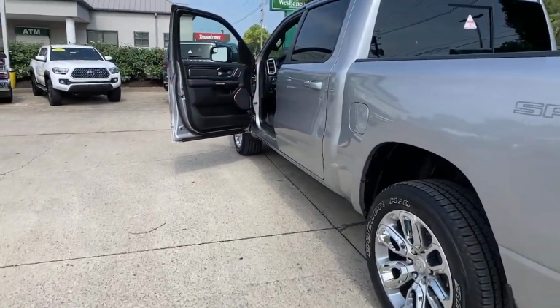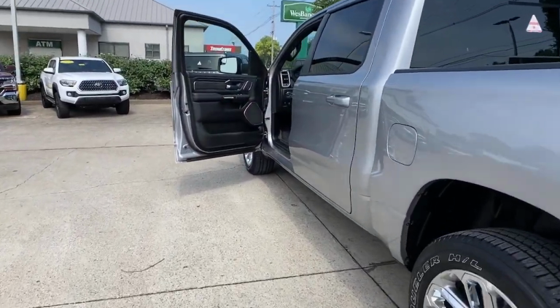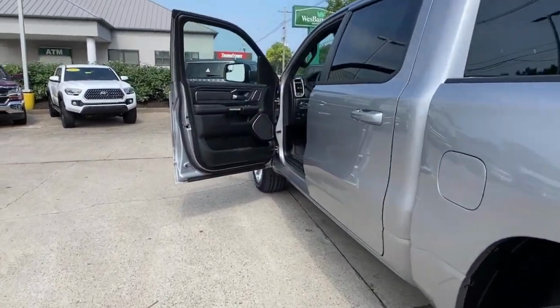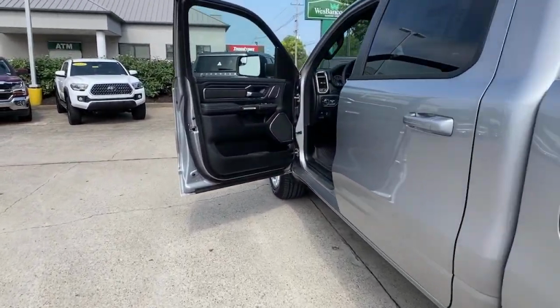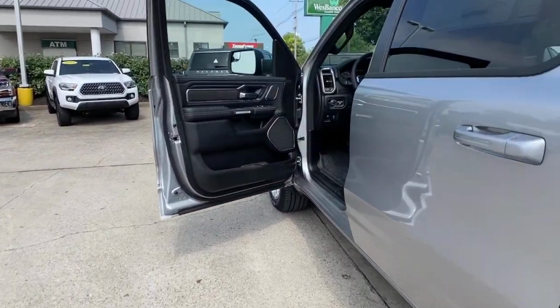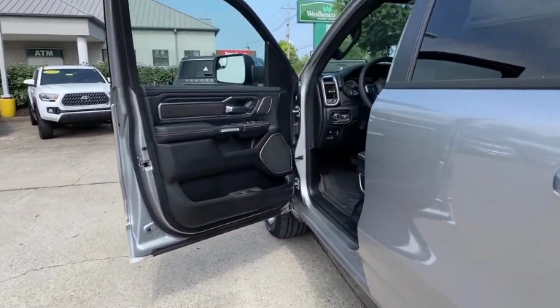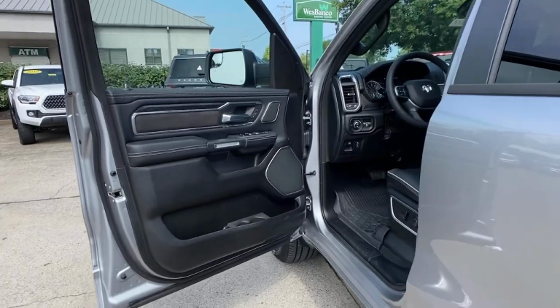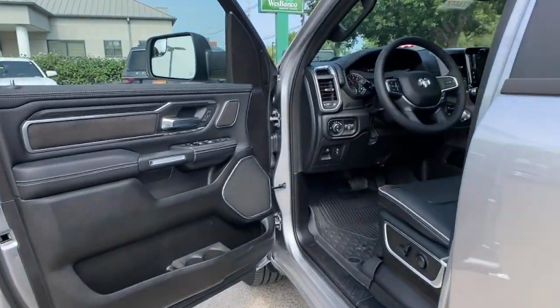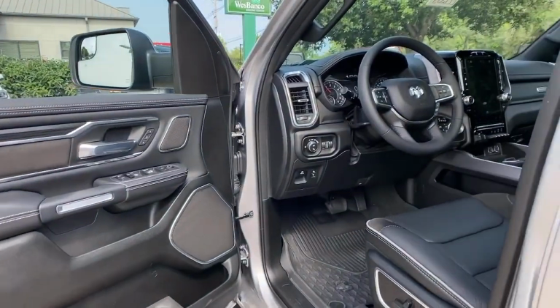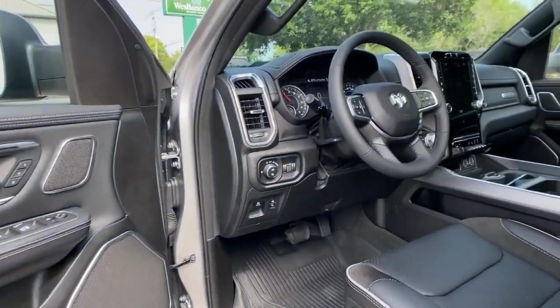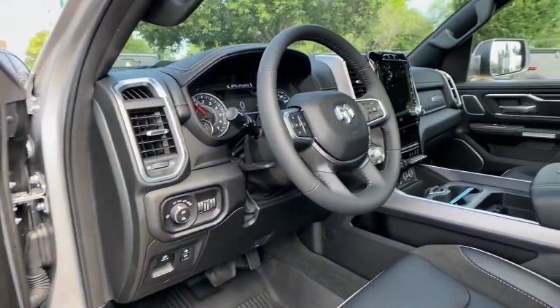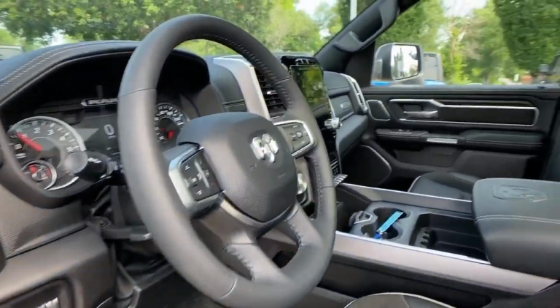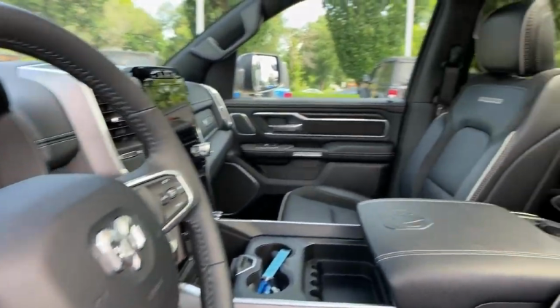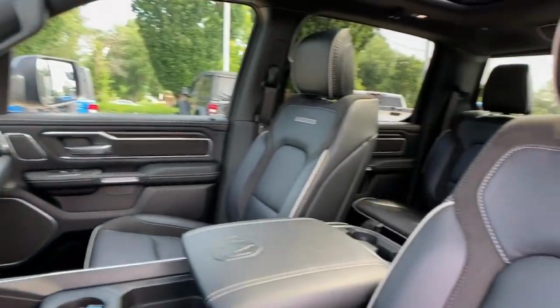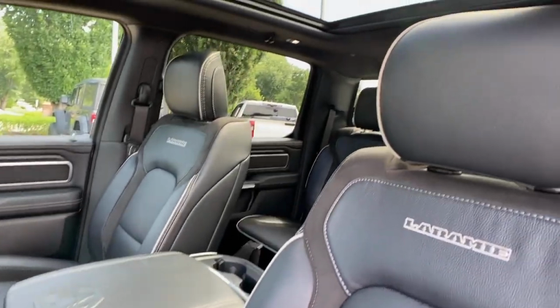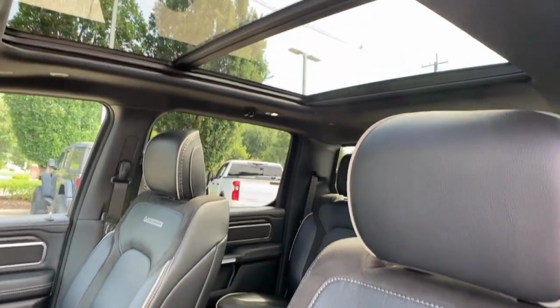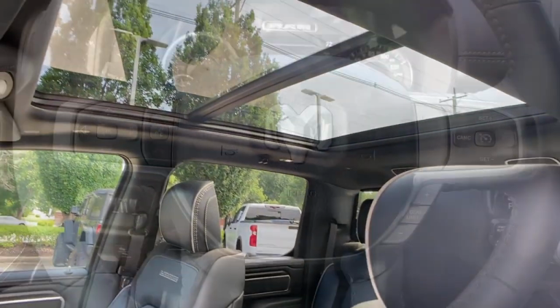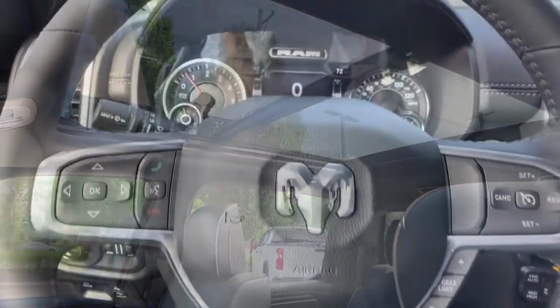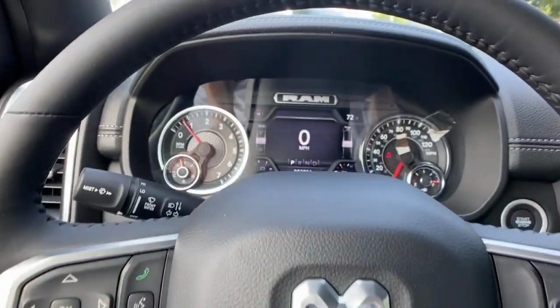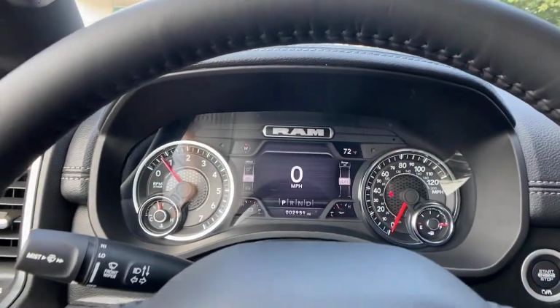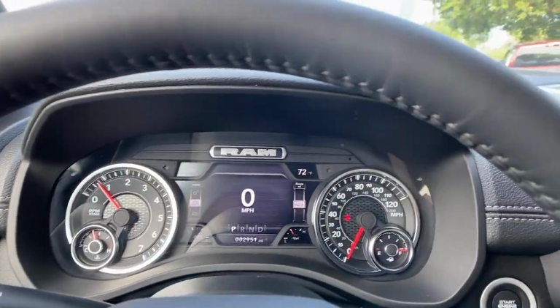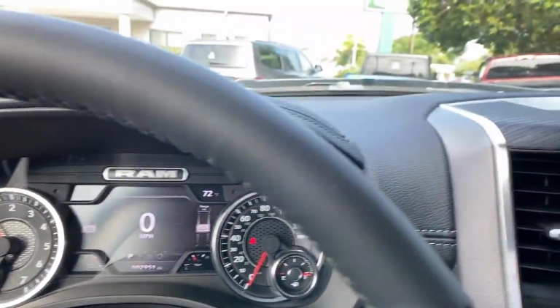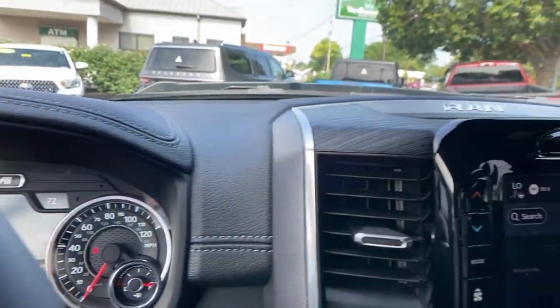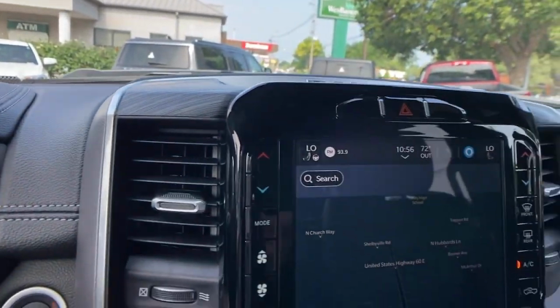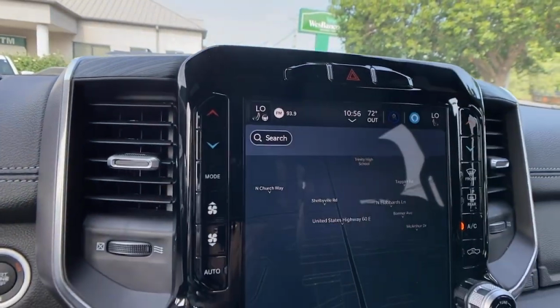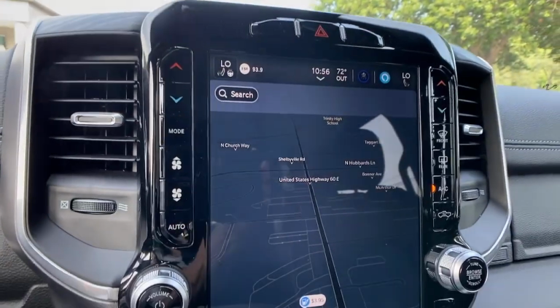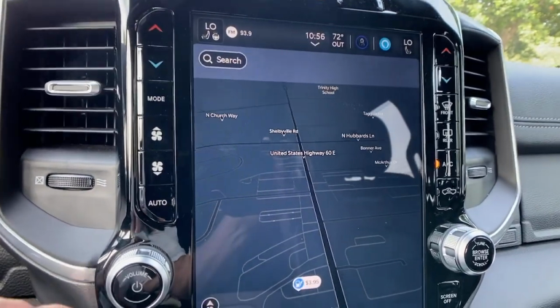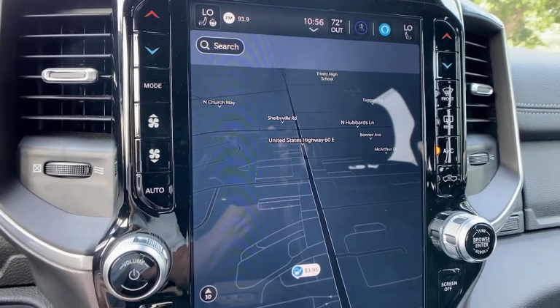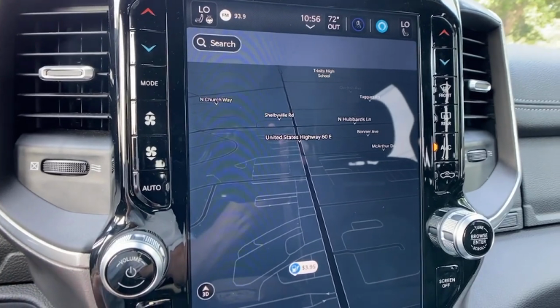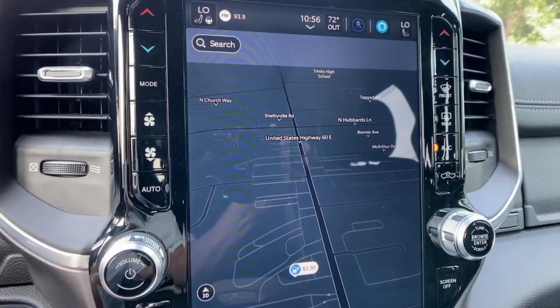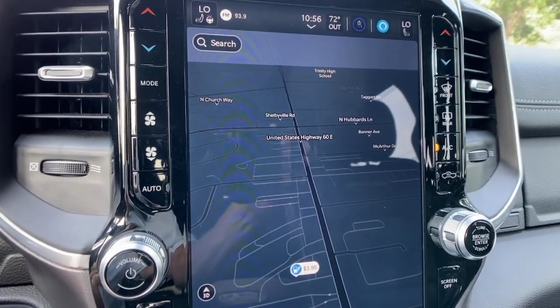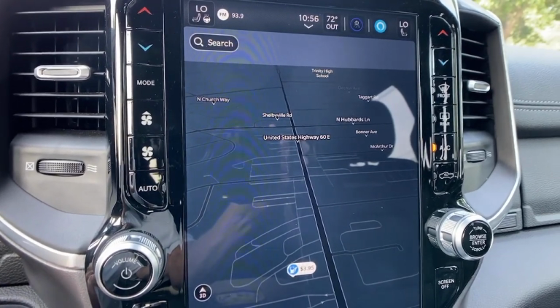Heated steering wheel, Apple CarPlay and/or Android Auto, heated and/or cooled front seats, touchscreen infotainment system, panoramic roof, navigation system, keyless entry, backup camera, heated mirrors, premium sound system.